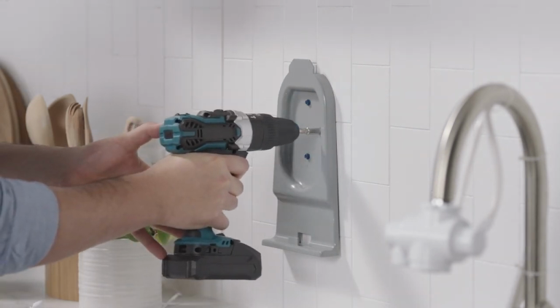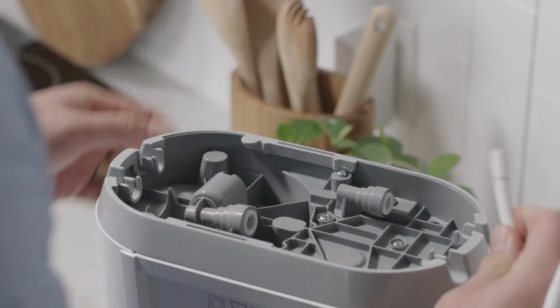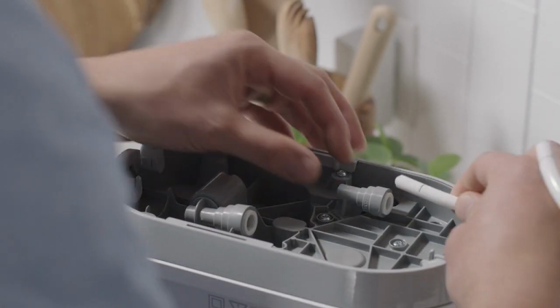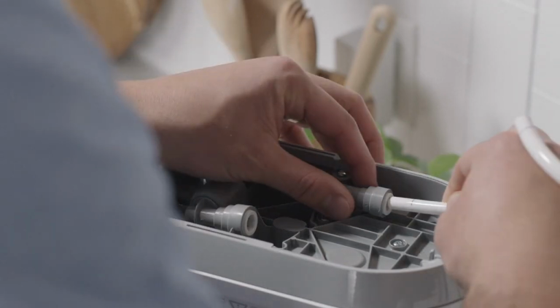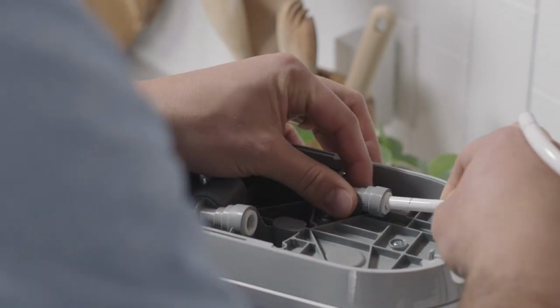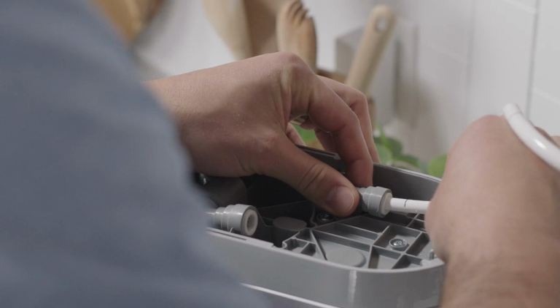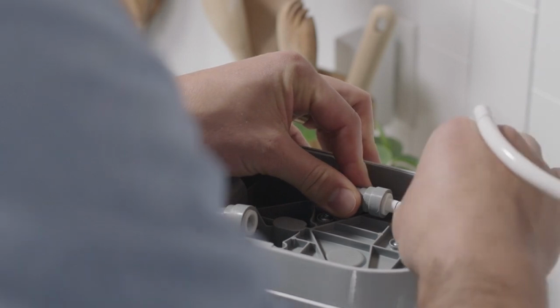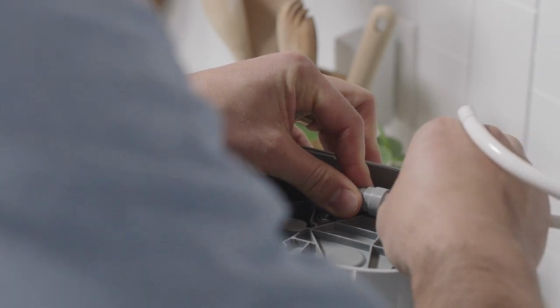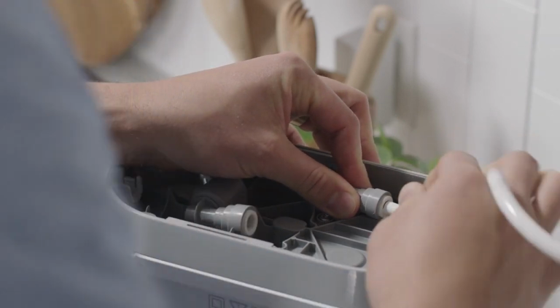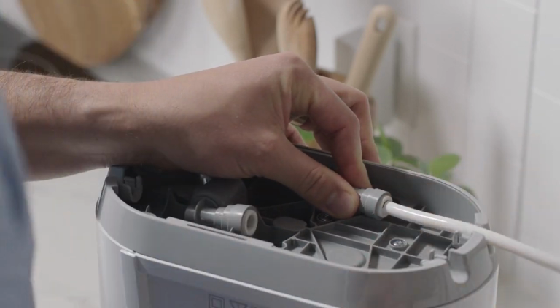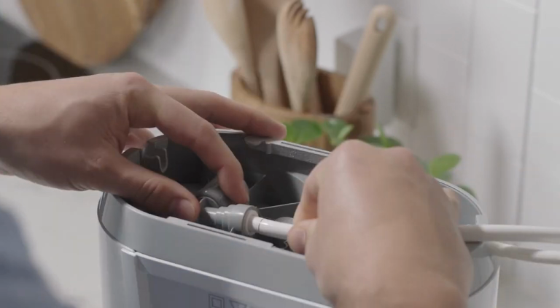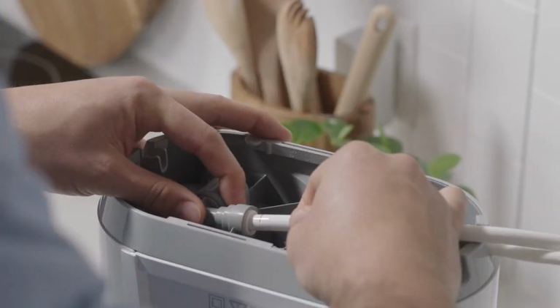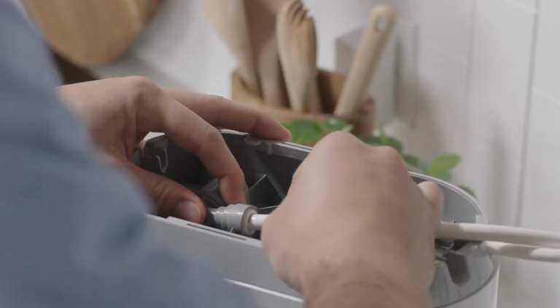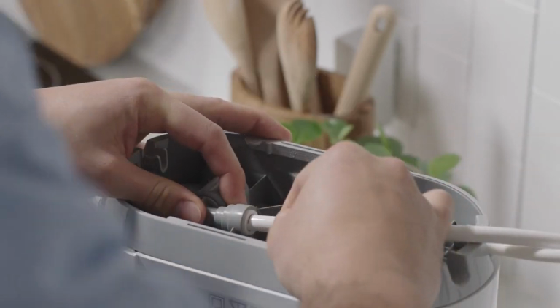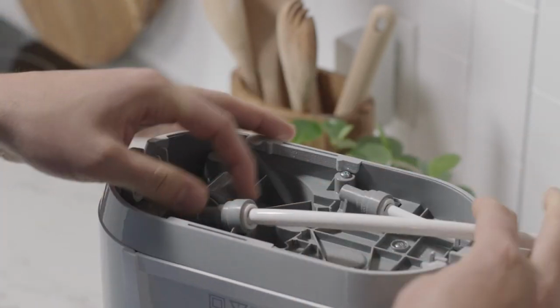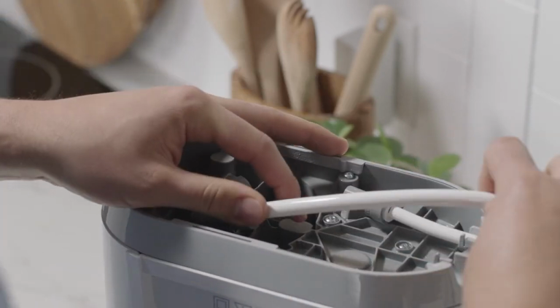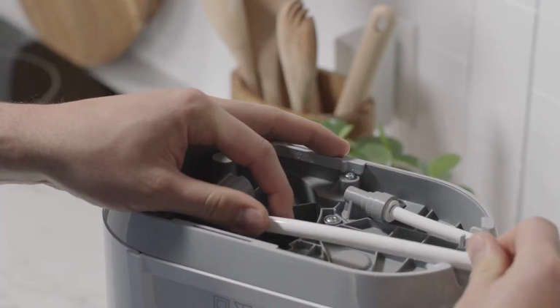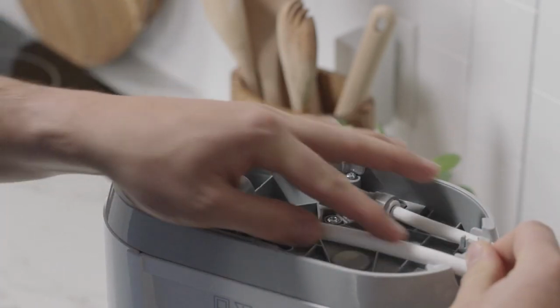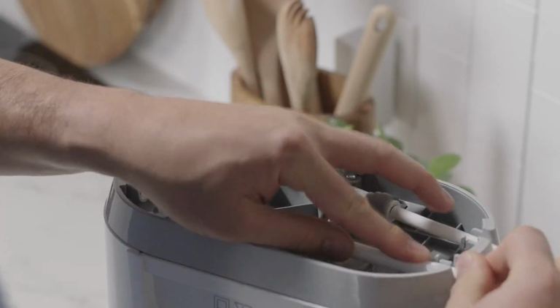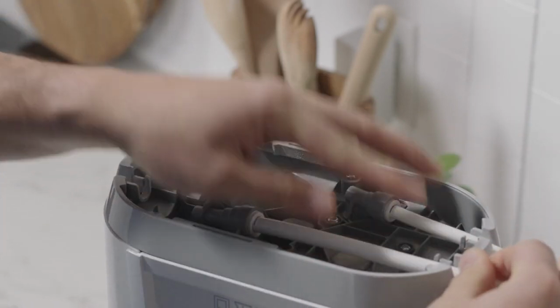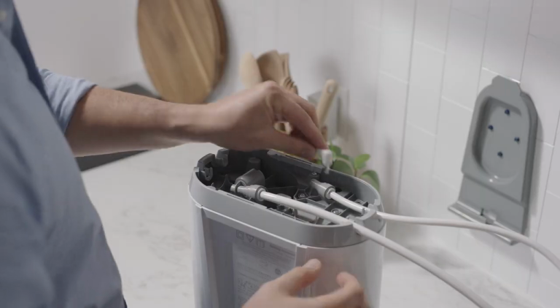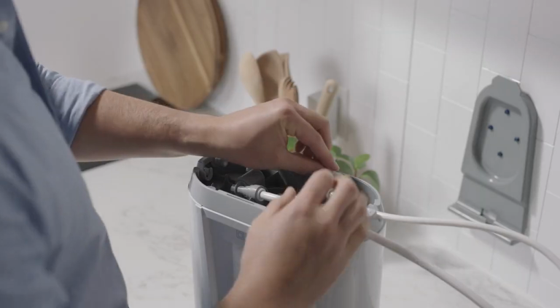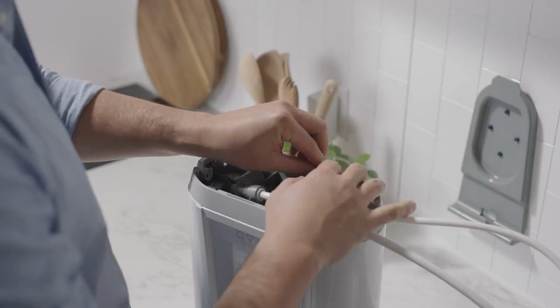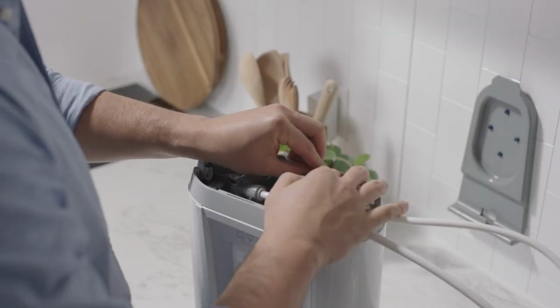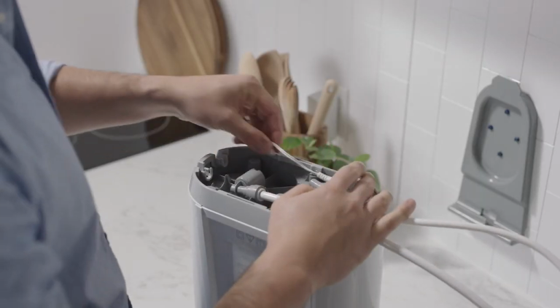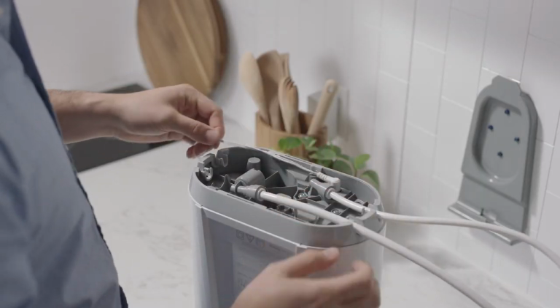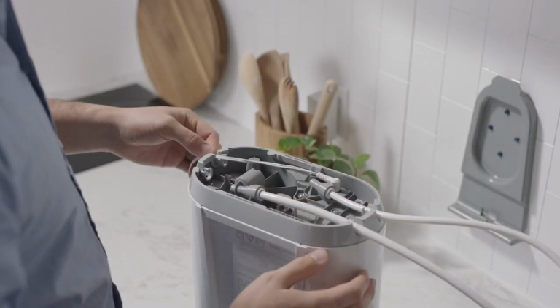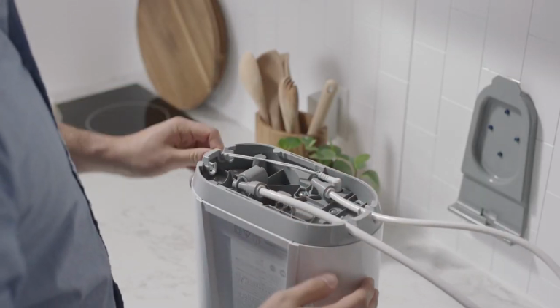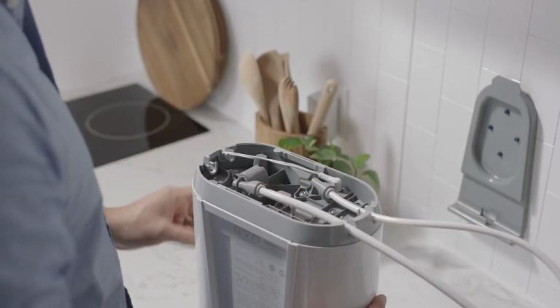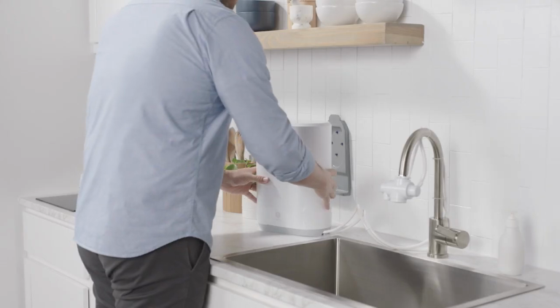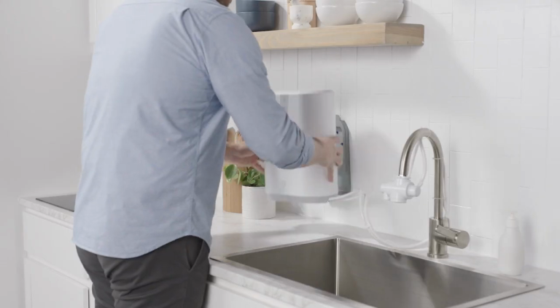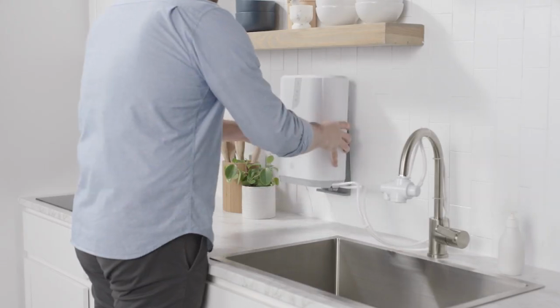Install the tubing into your eSpring unit according to instructions in your user manual. The tubing will snap into place. Plug the power cord into the unit, then slide the new eSpring onto the bracket.